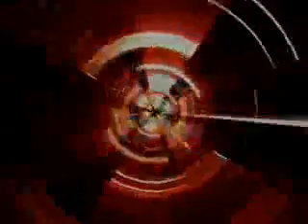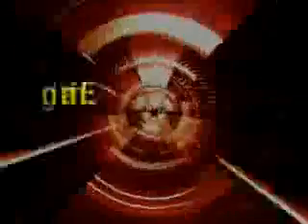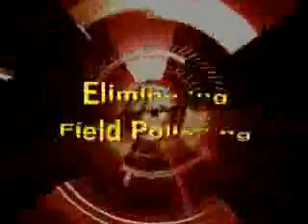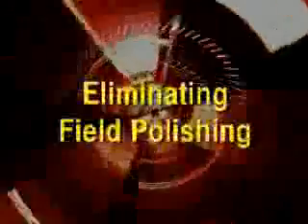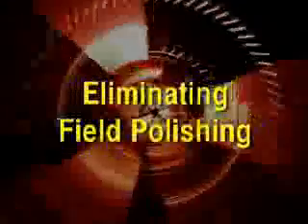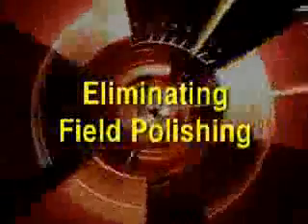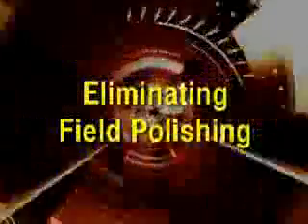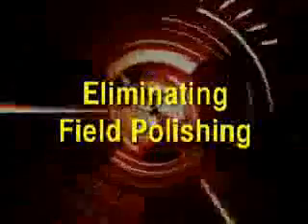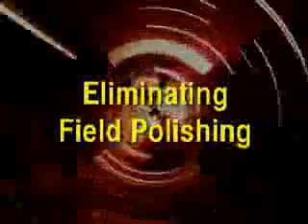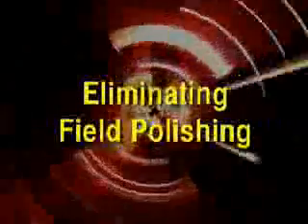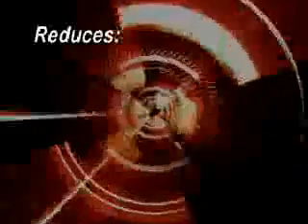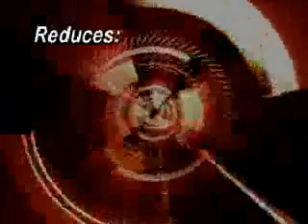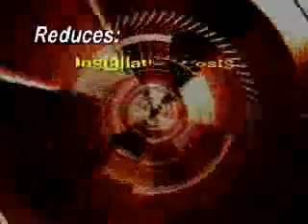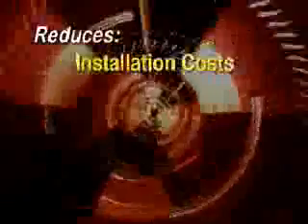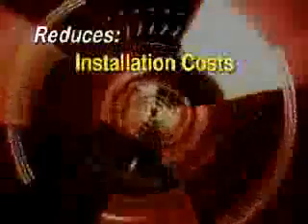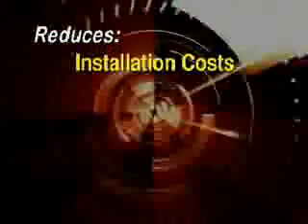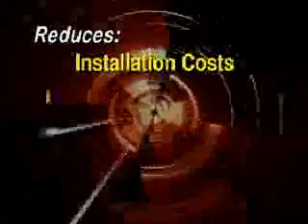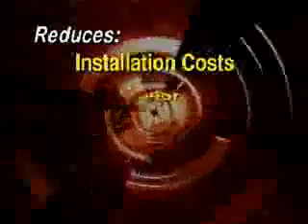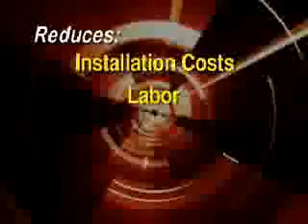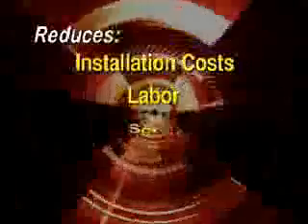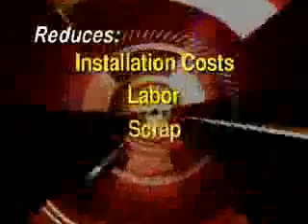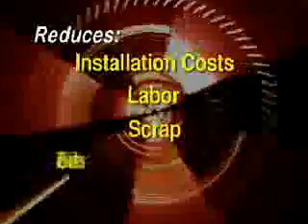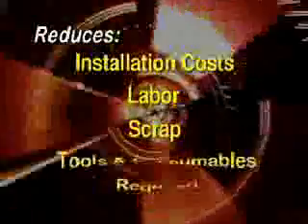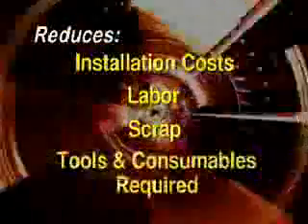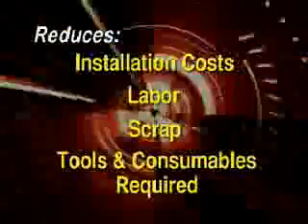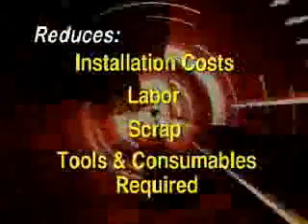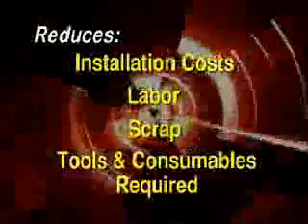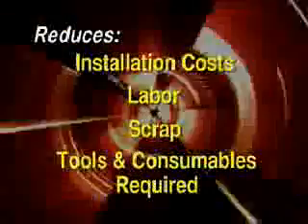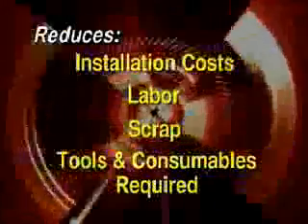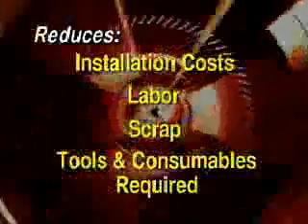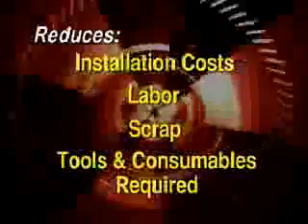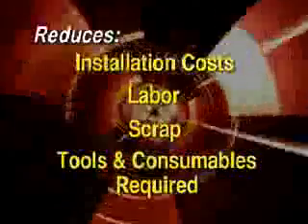Eliminating time-consuming field polishing reduces installation costs, labor, scrap, and the number of tools and consumables required.